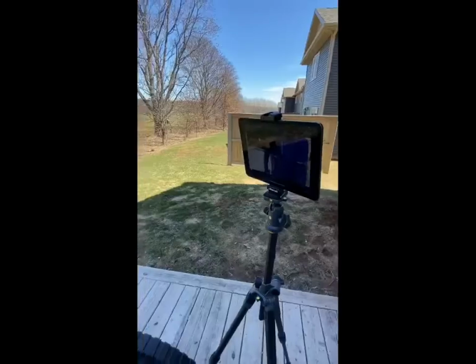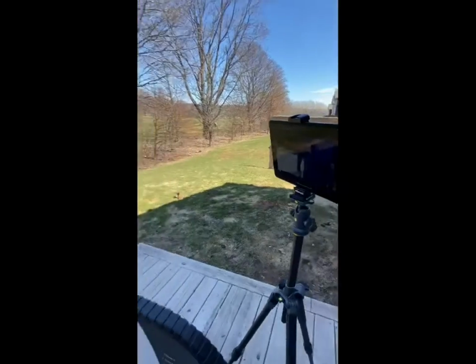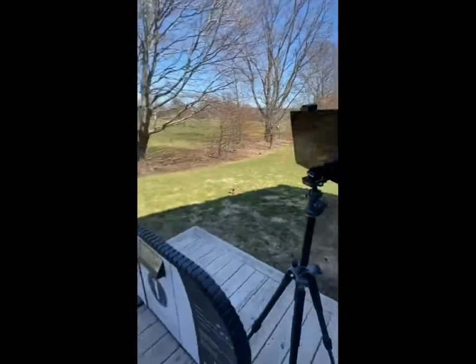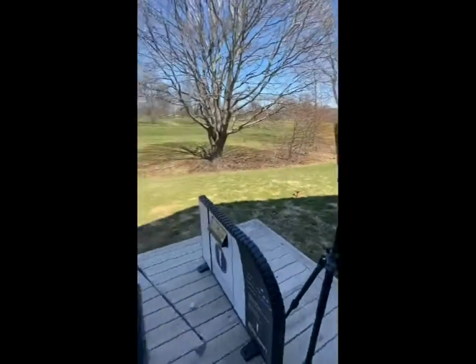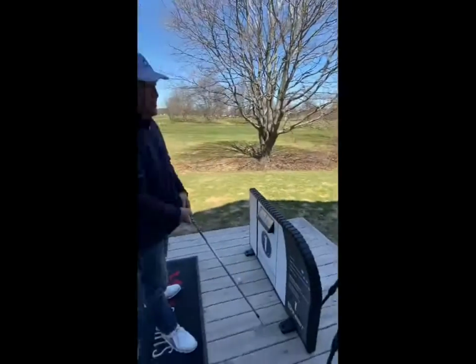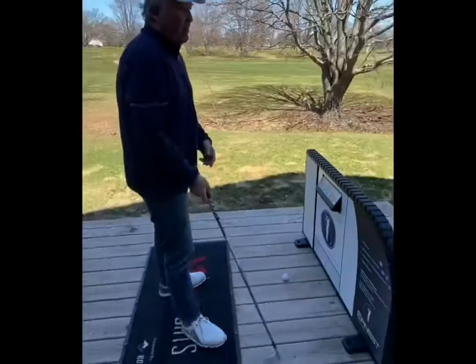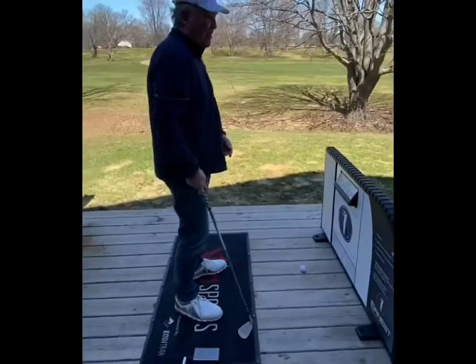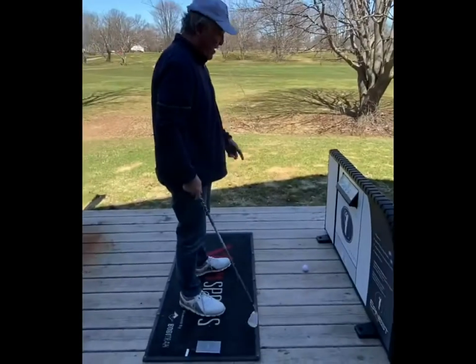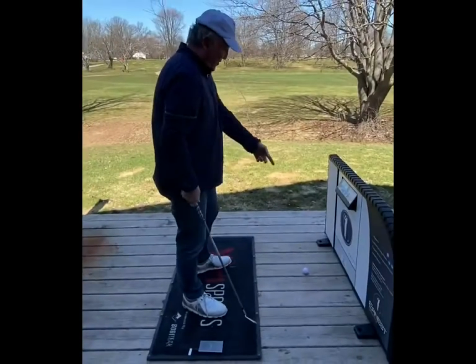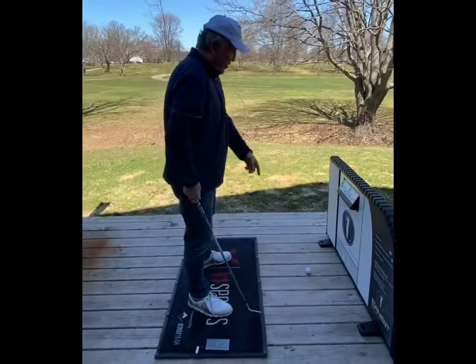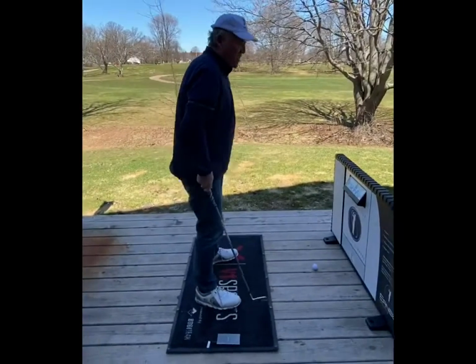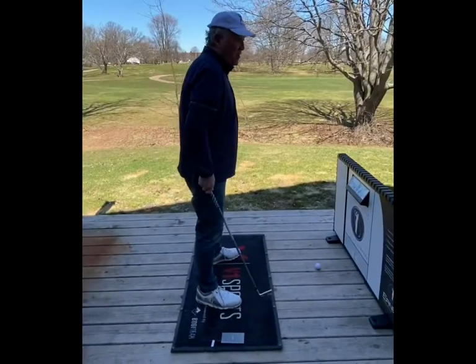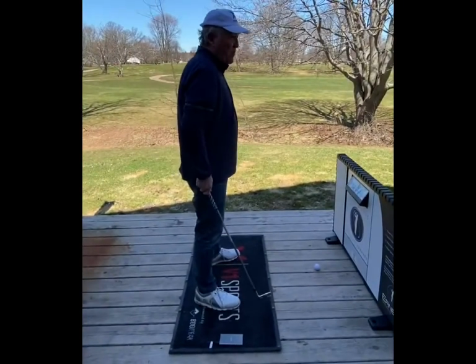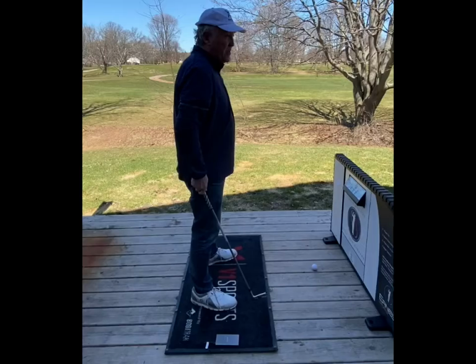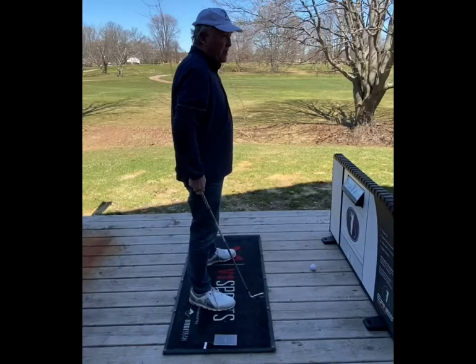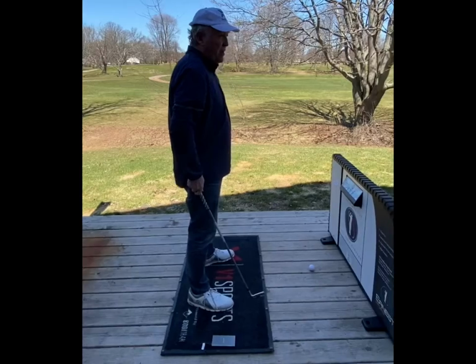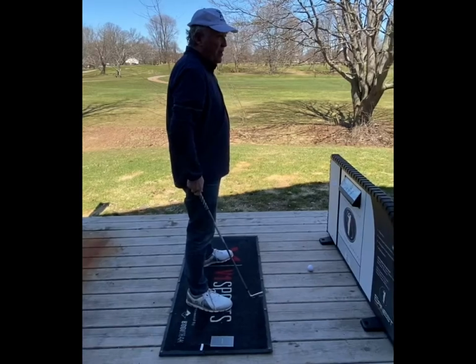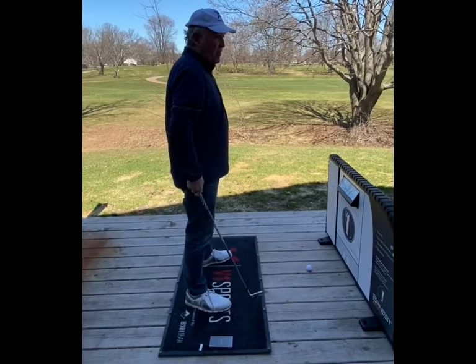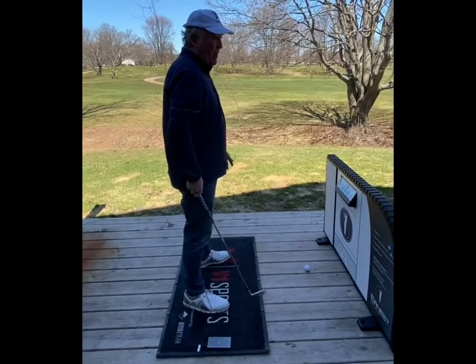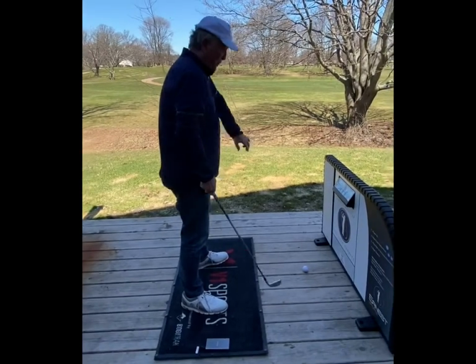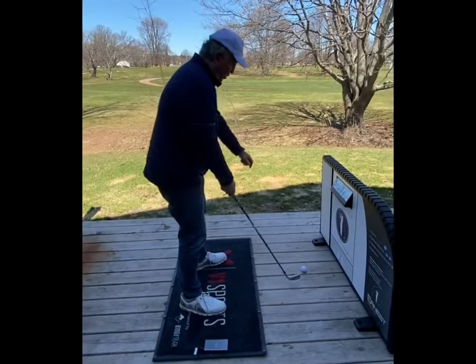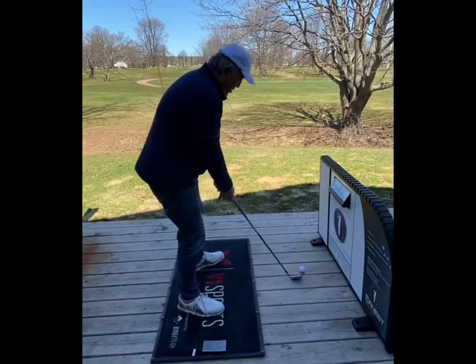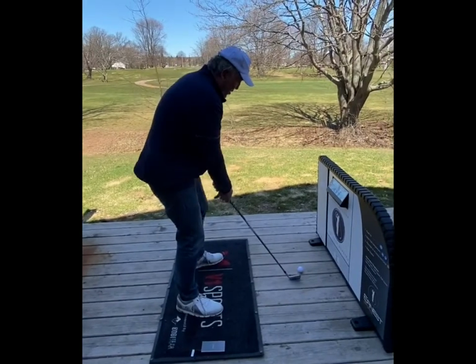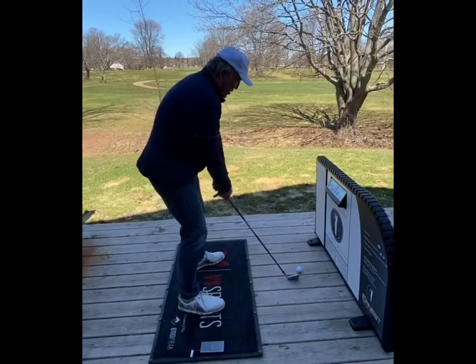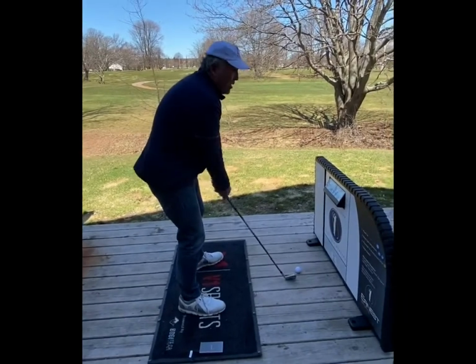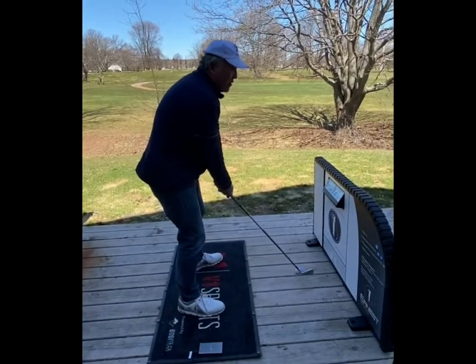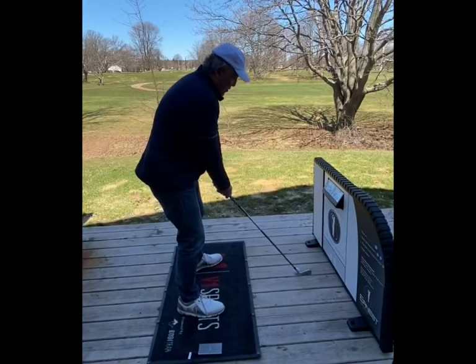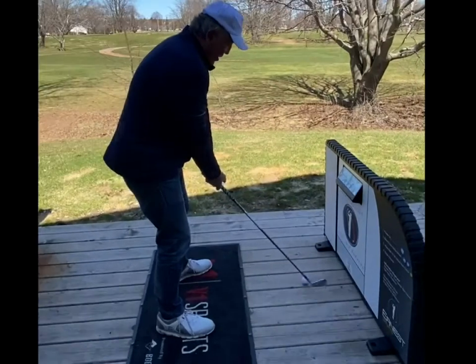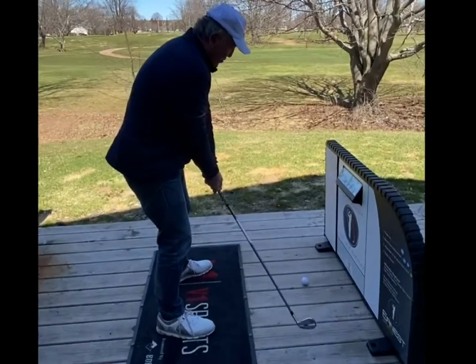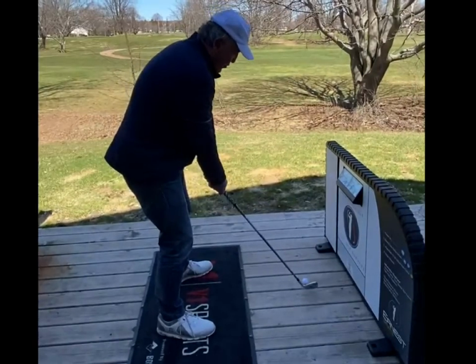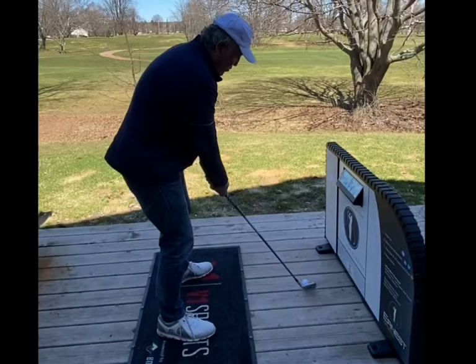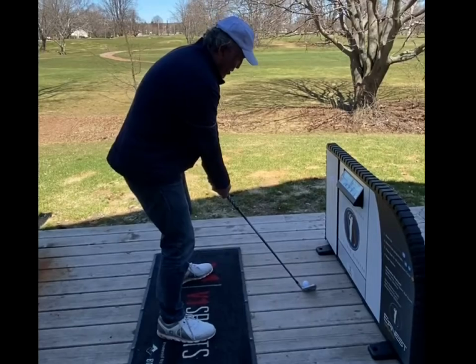So now hit start. It's going to count down. I've got the ball set to the proper position. Five, four, three, two, one.